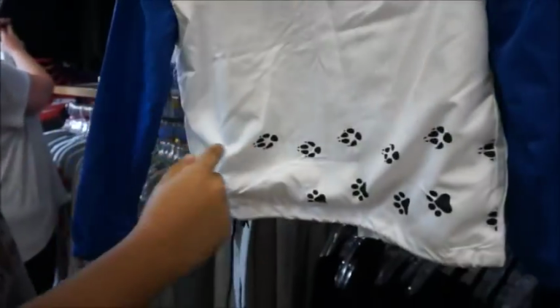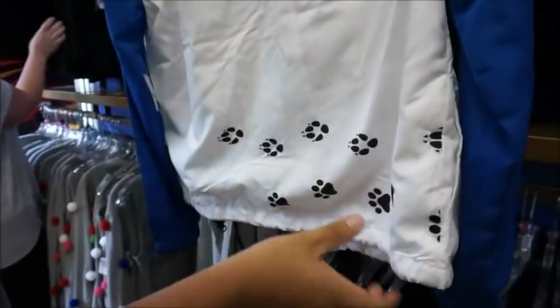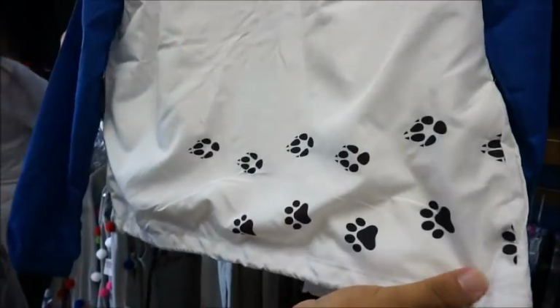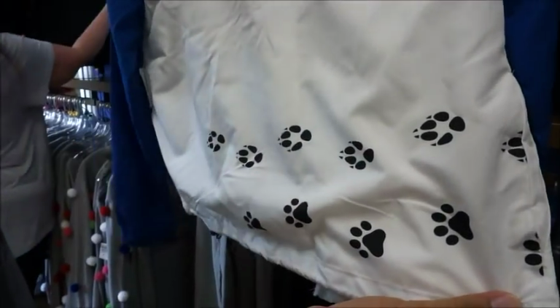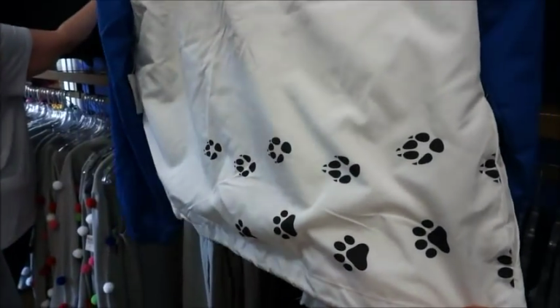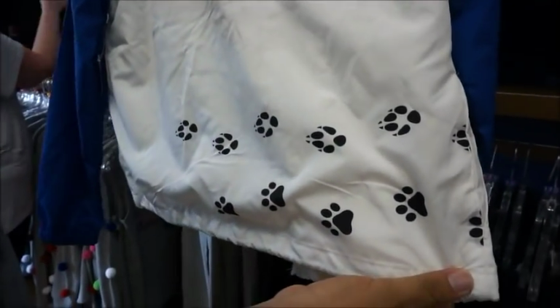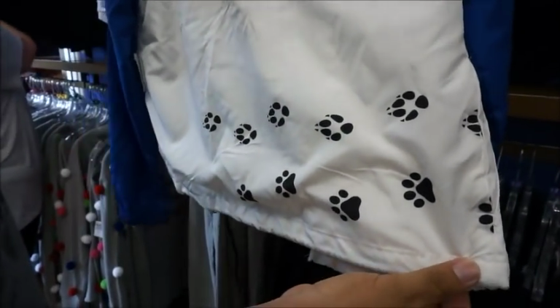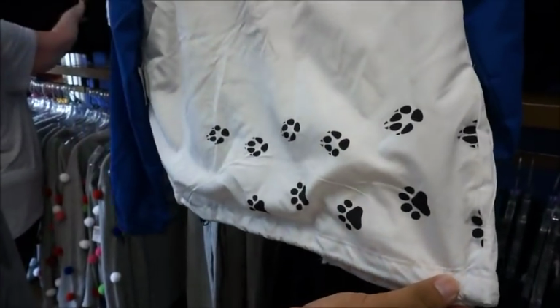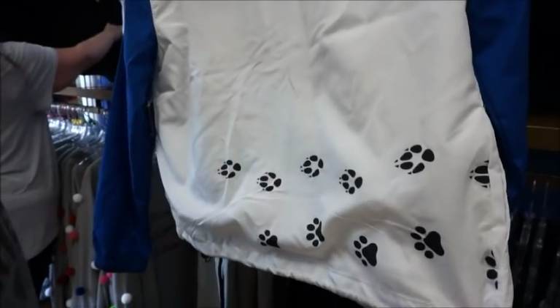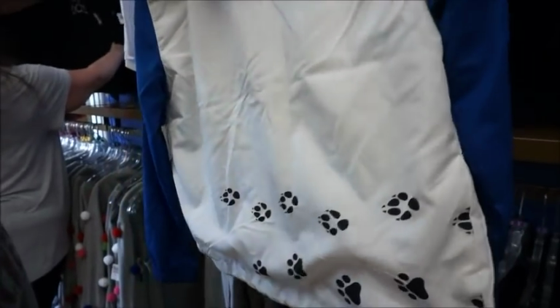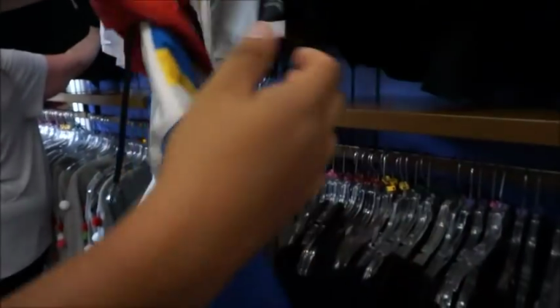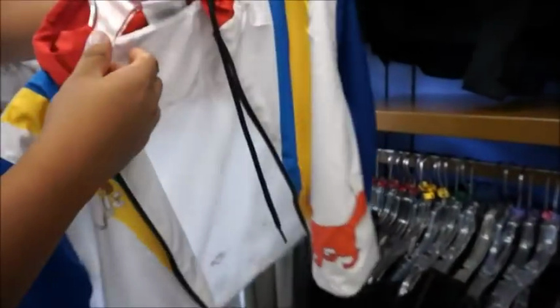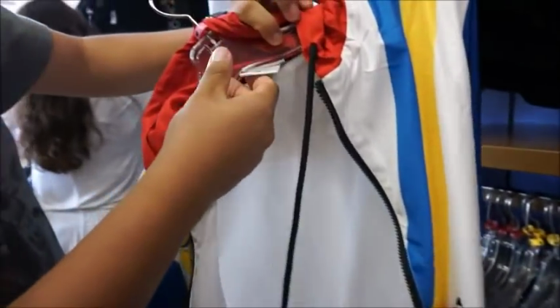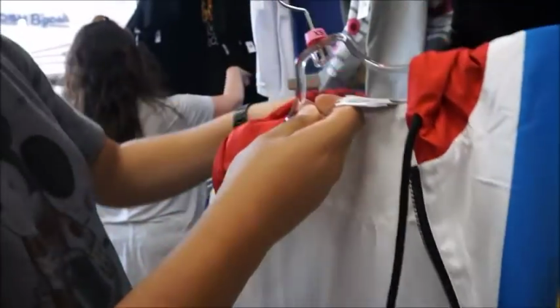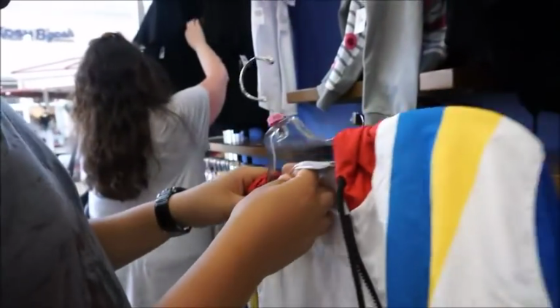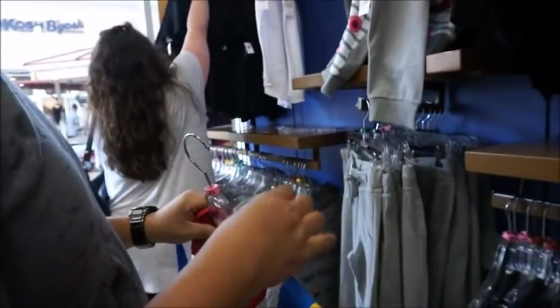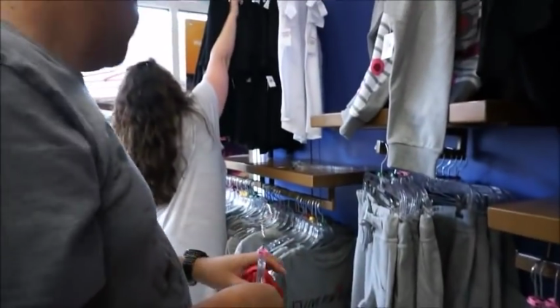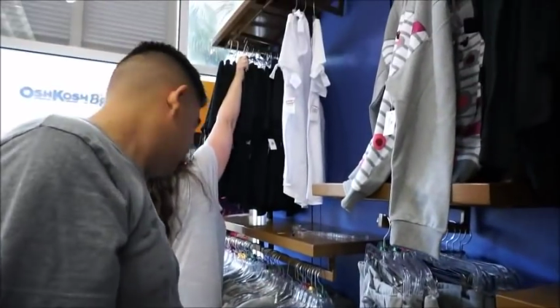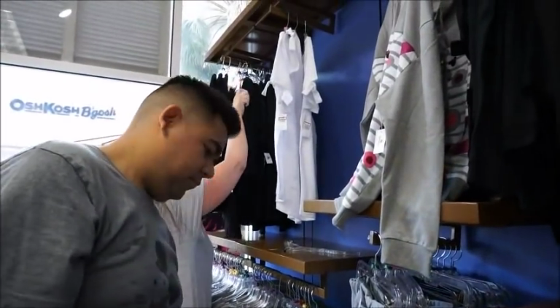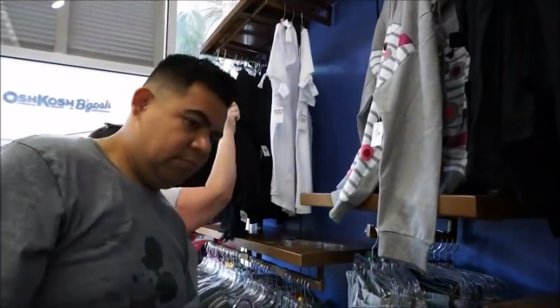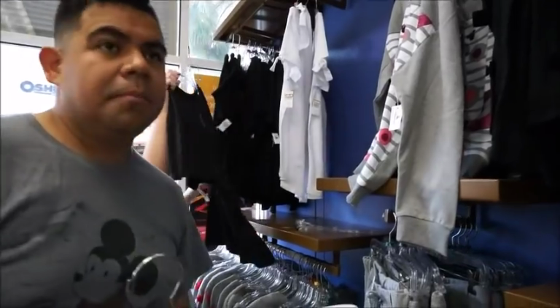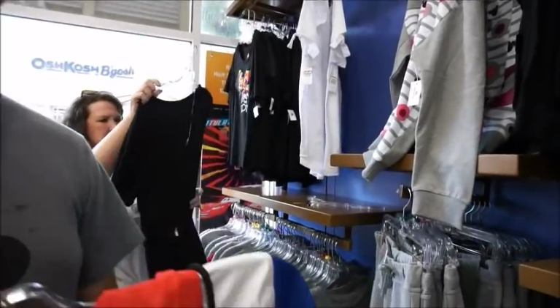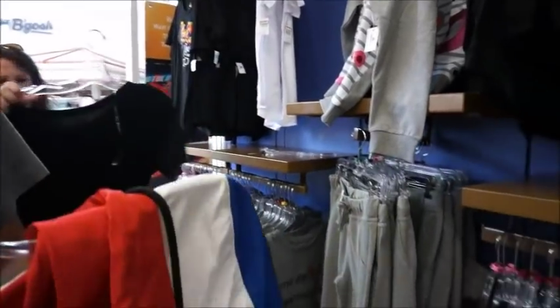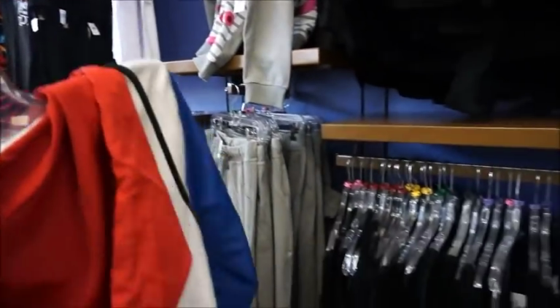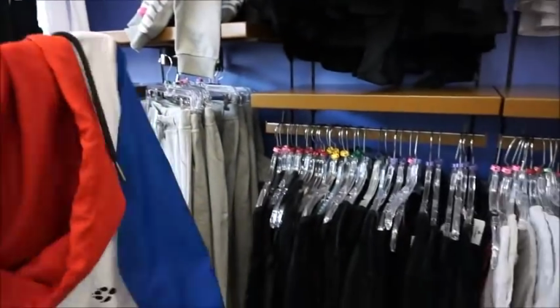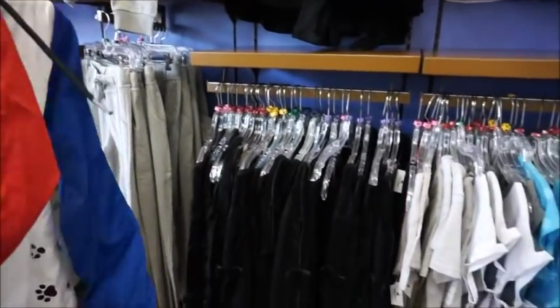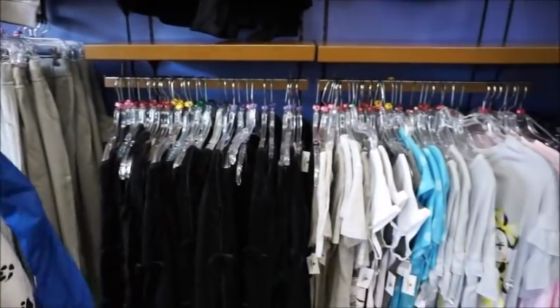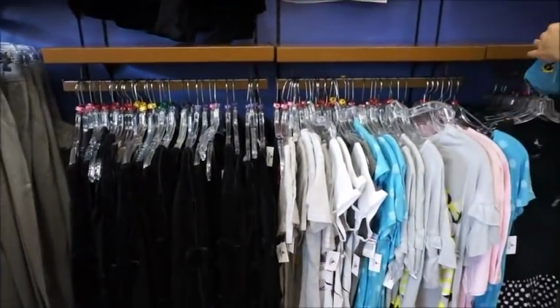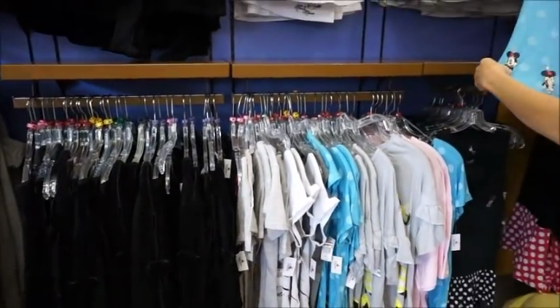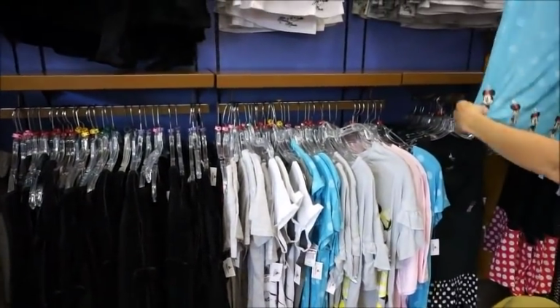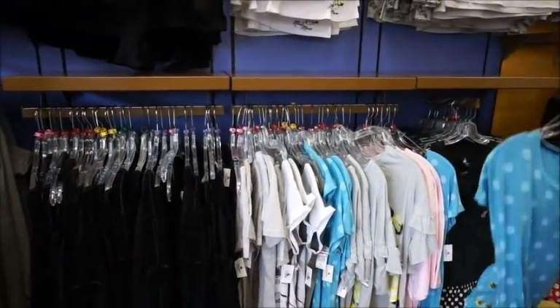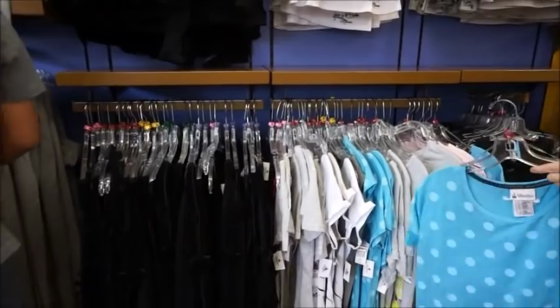Do they have that in a small? Extra small. Oh, so I guess it was just put back randomly. It's a rain jacket — I know, it's nice. I think it'd have to fit over whatever I'm wearing.